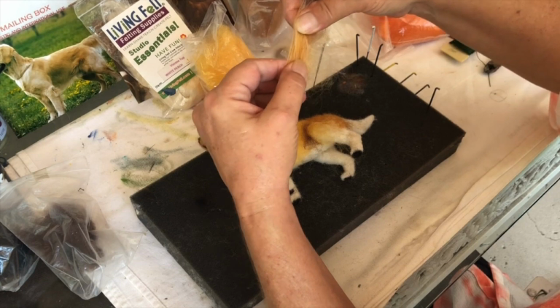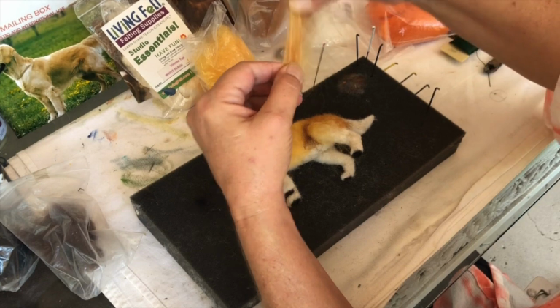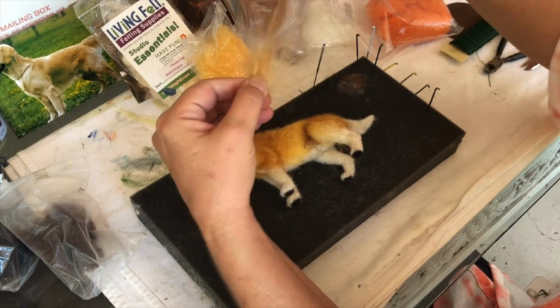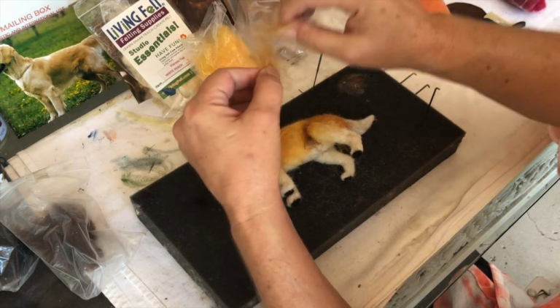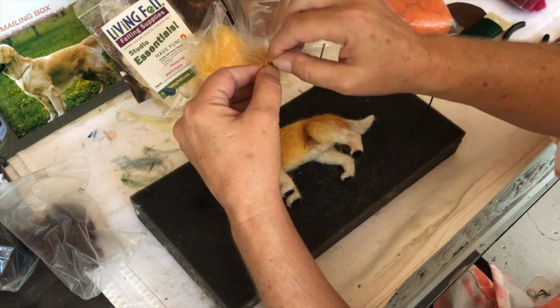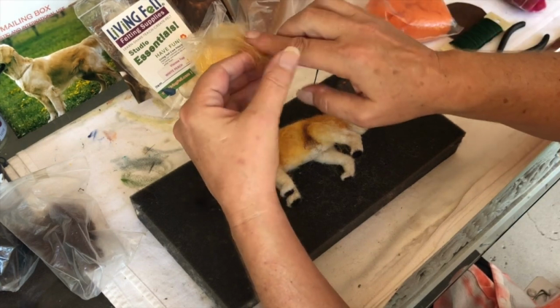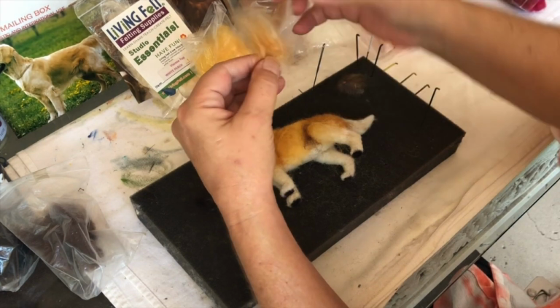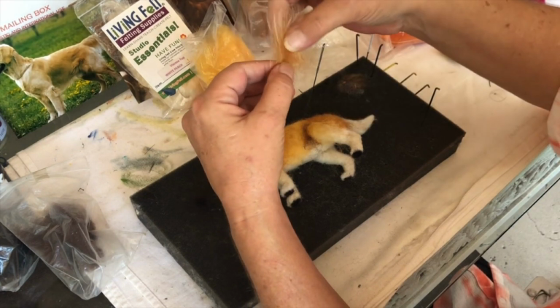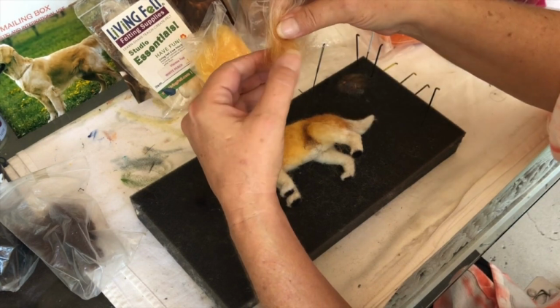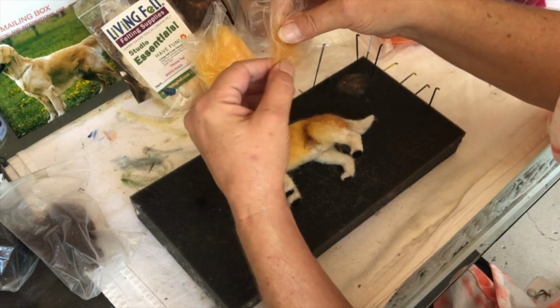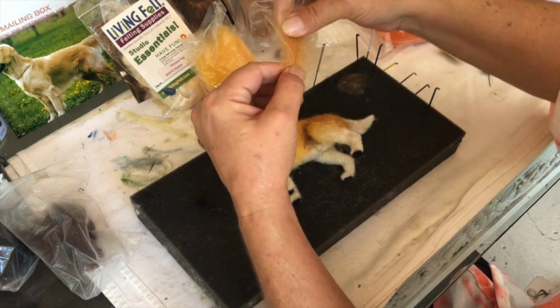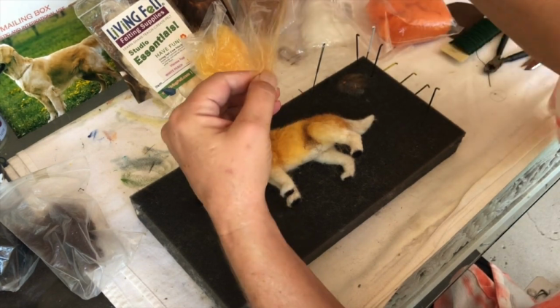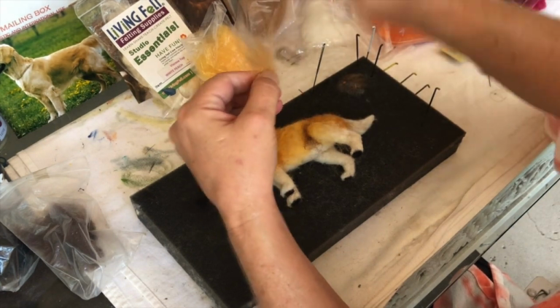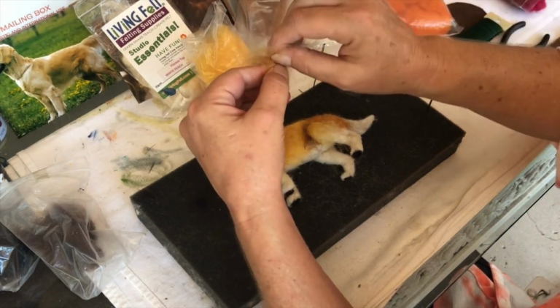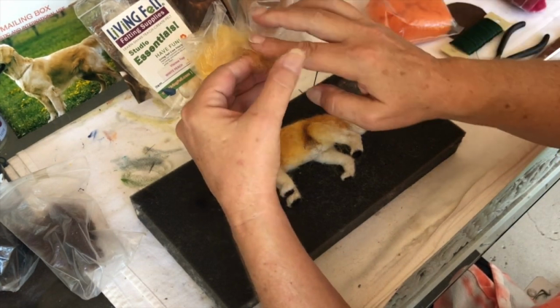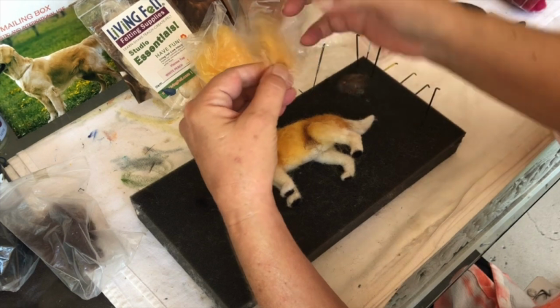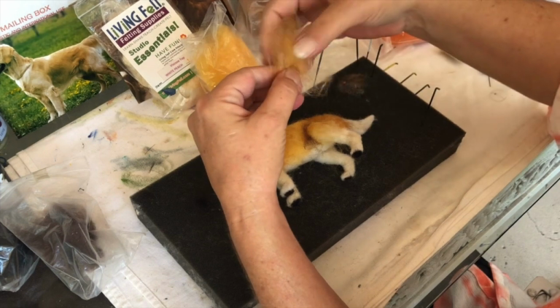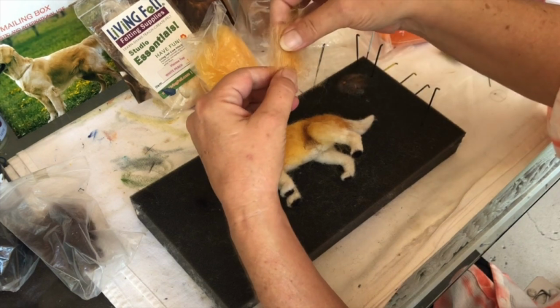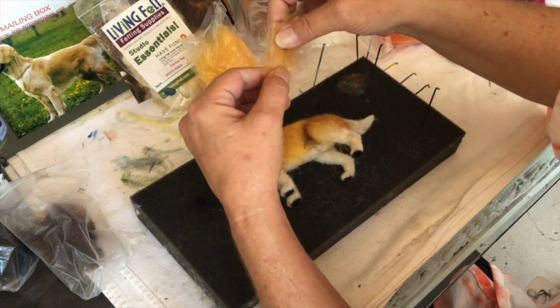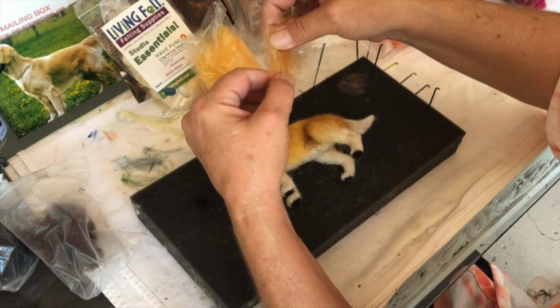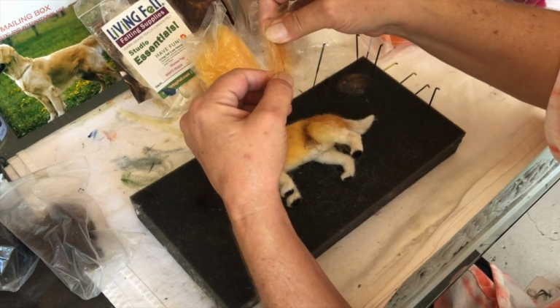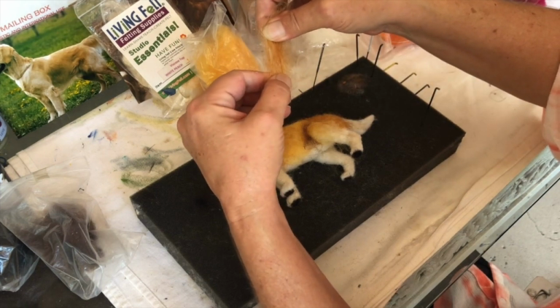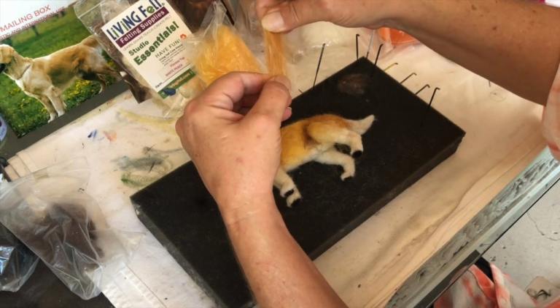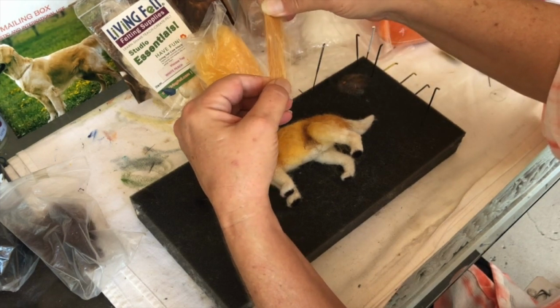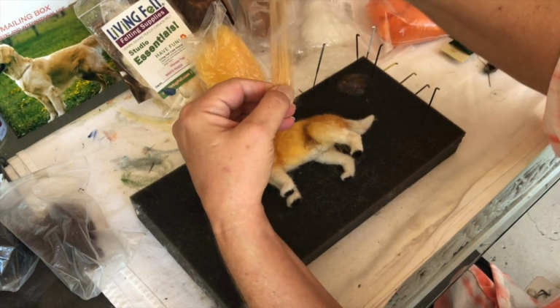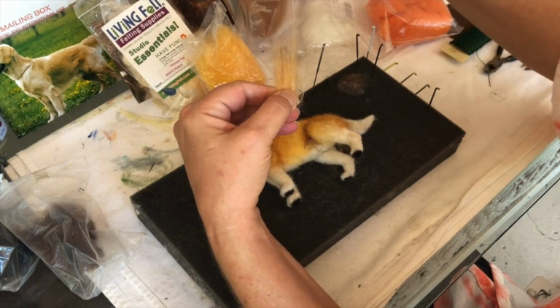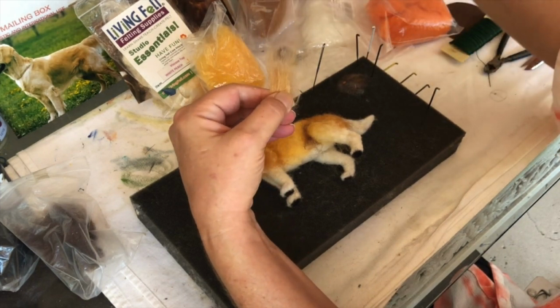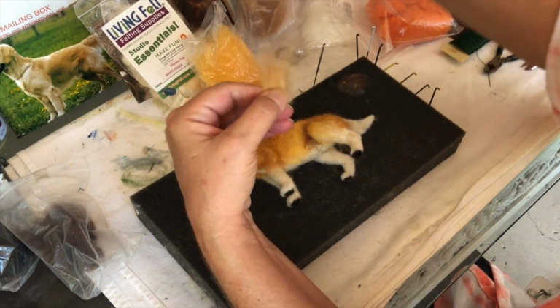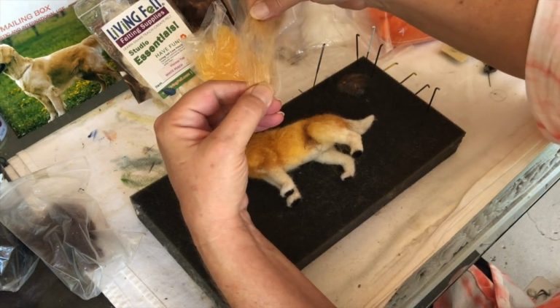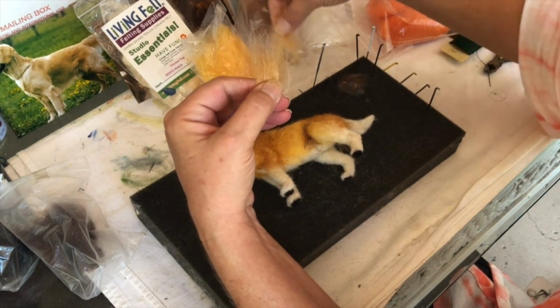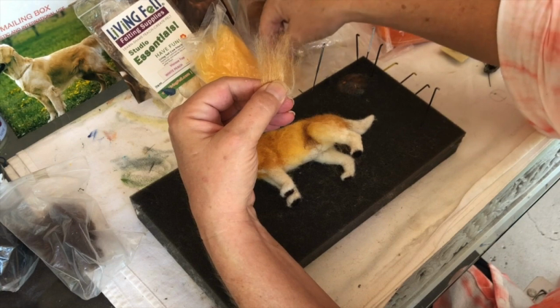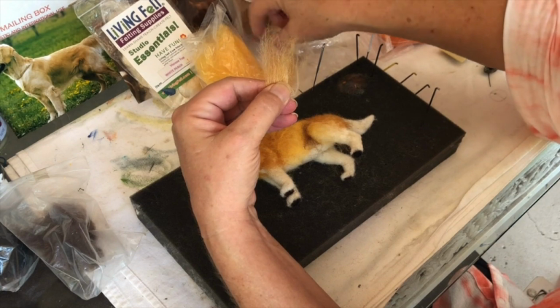And this is what I'm going to do for the tail too, but I want to do the tail last. So maybe I'll save that for the tail.